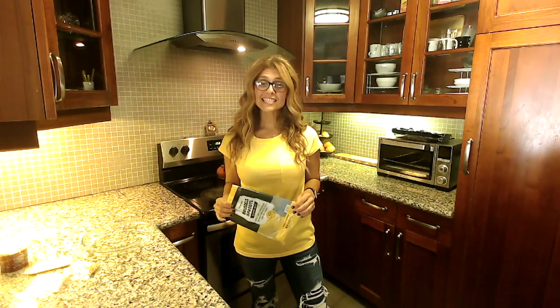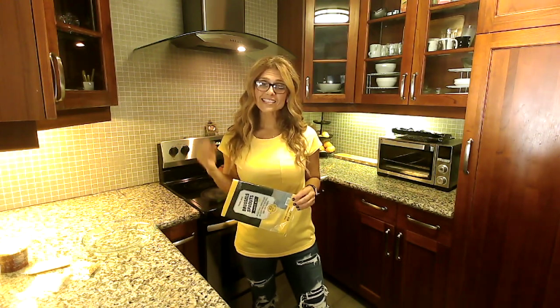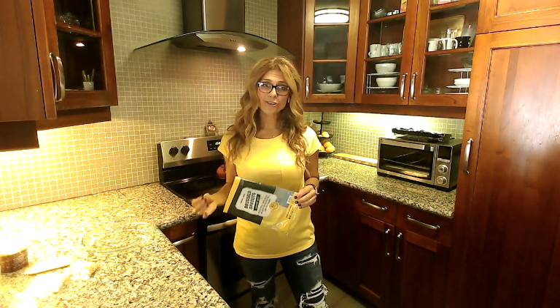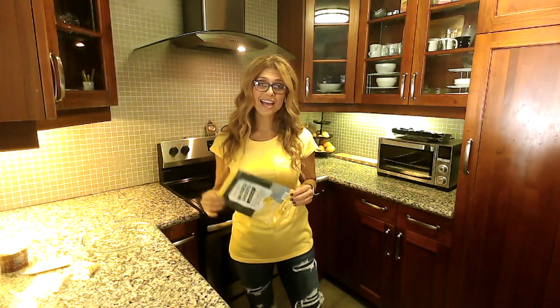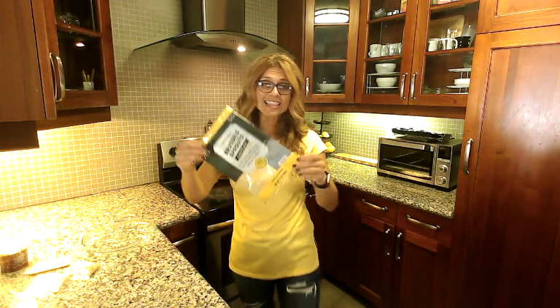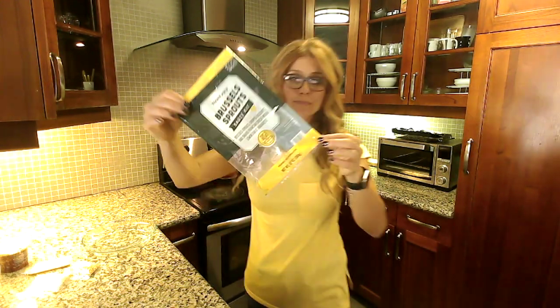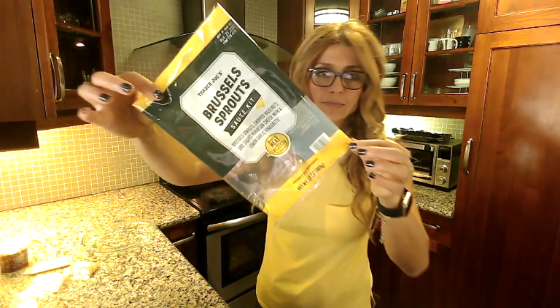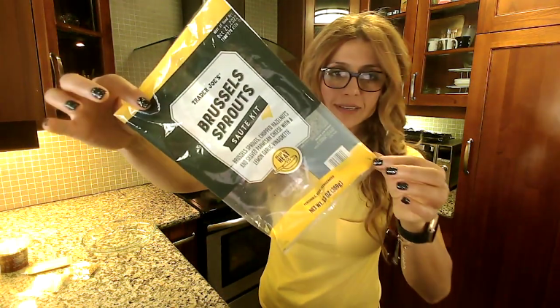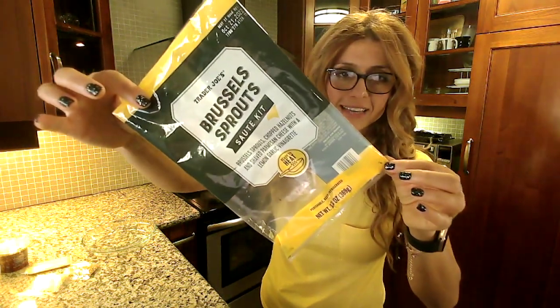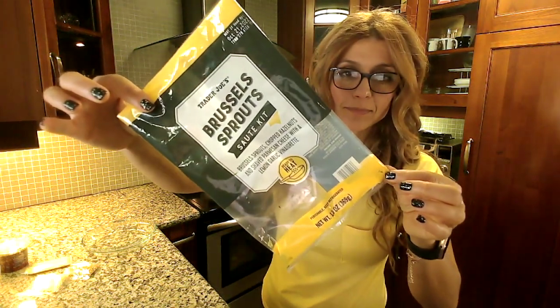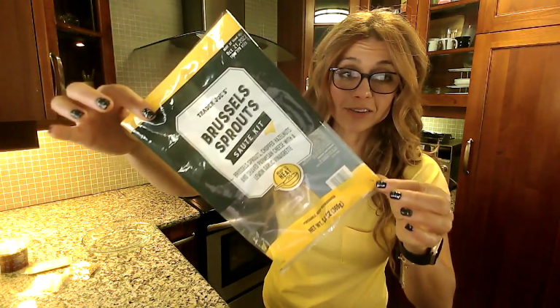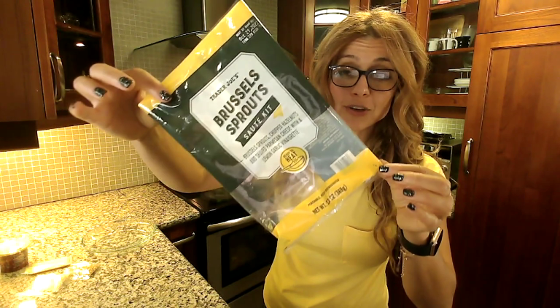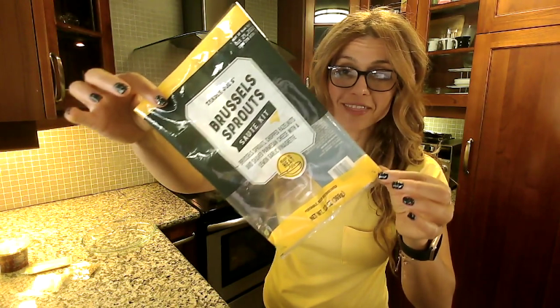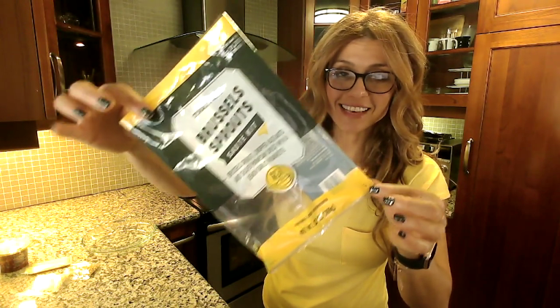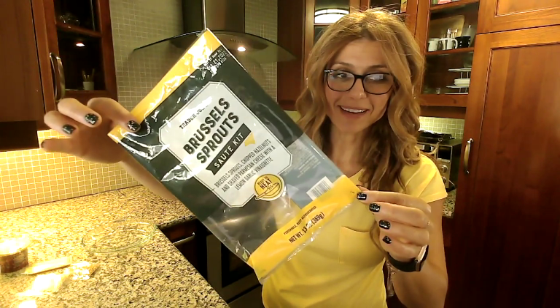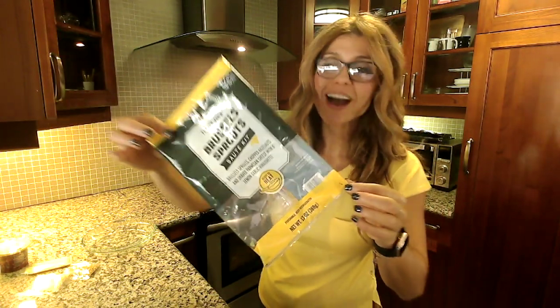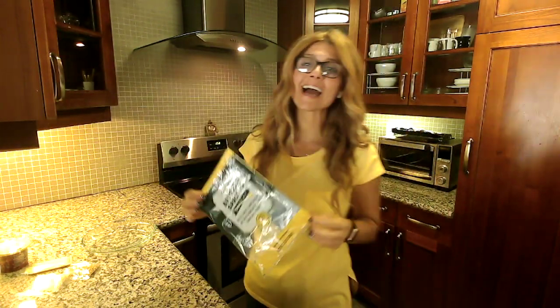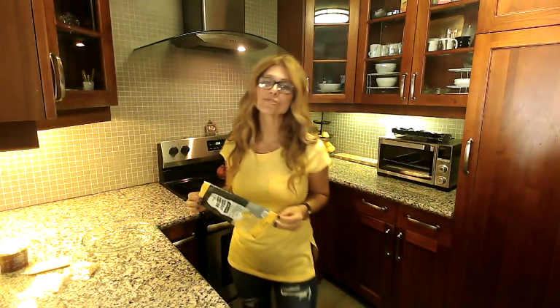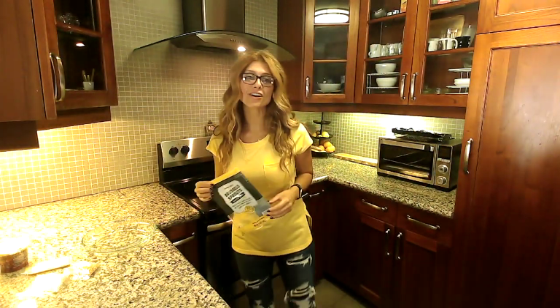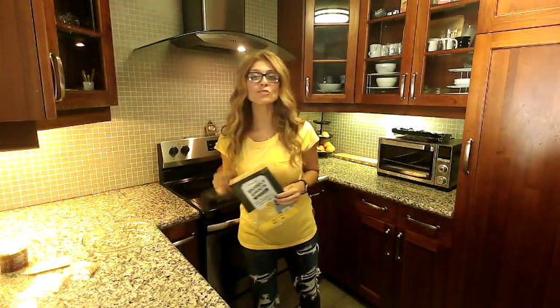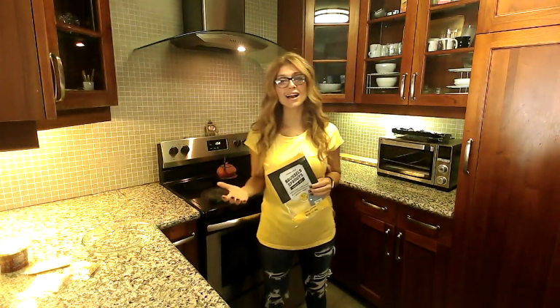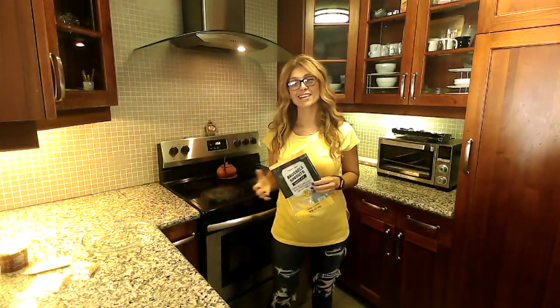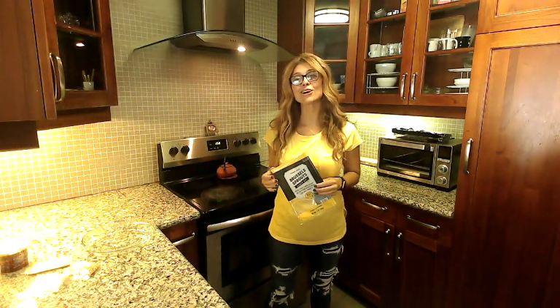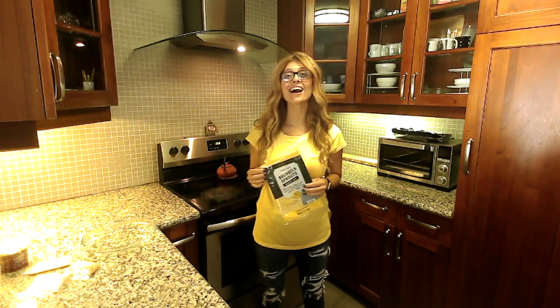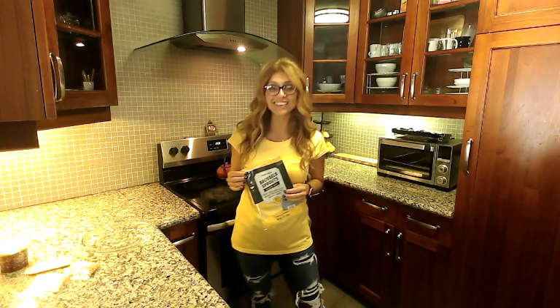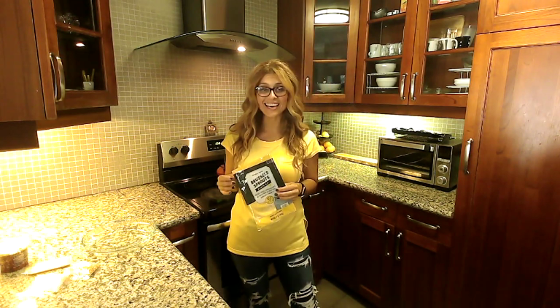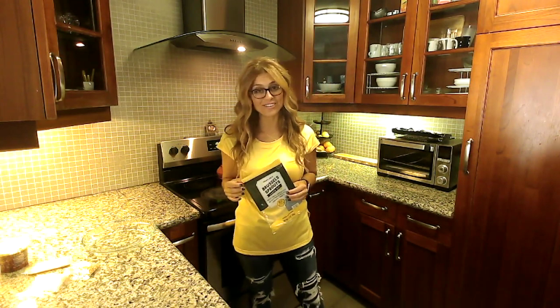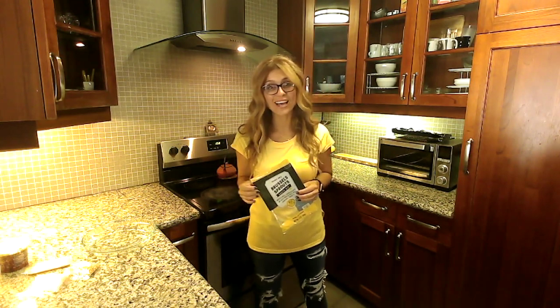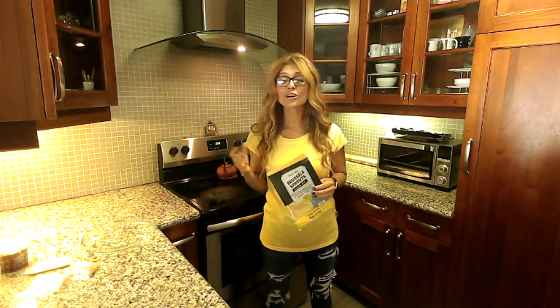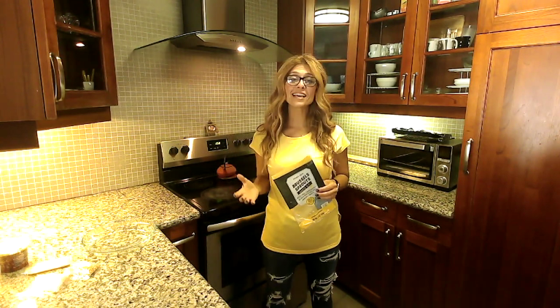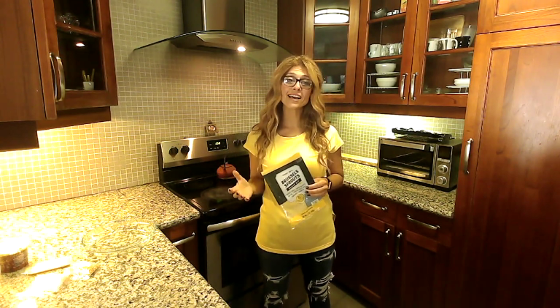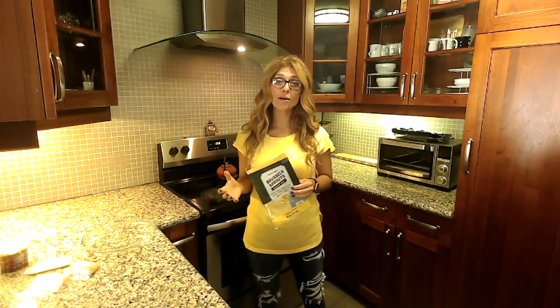Thanksgiving is around the corner and this Brussels sprout sauté kit belongs on your Thanksgiving menu. Hi, I'm nutritionist Nar, and welcome back to another episode of Healthy Eating at Trader Joe's. Go ahead and say hi in the comments.